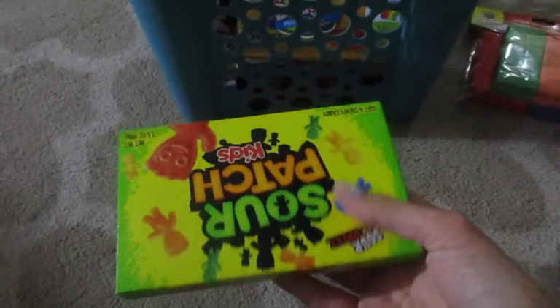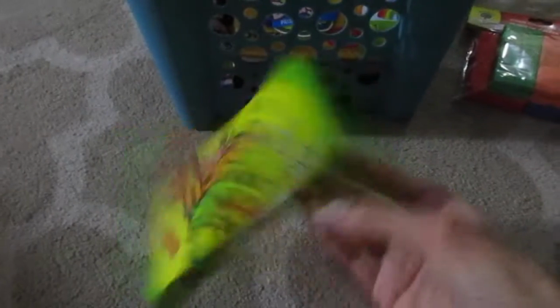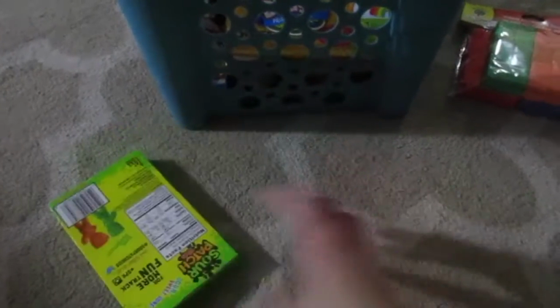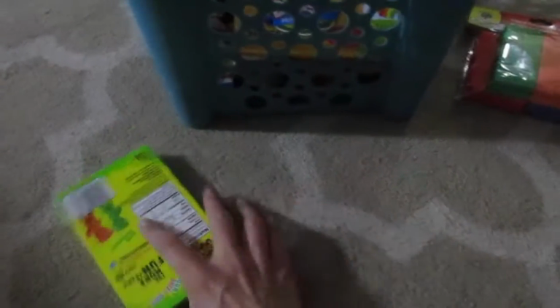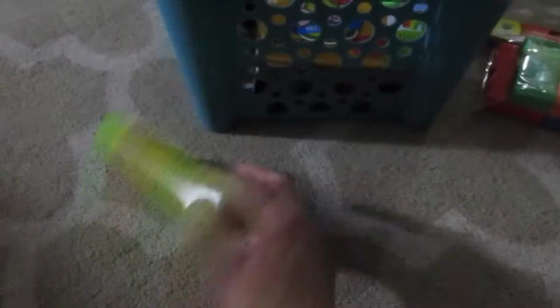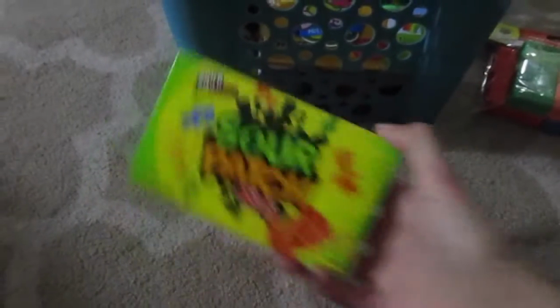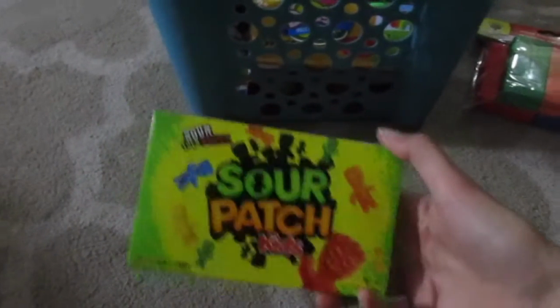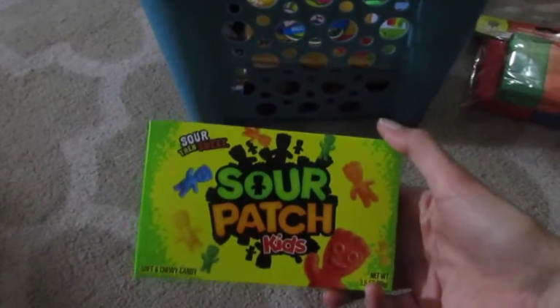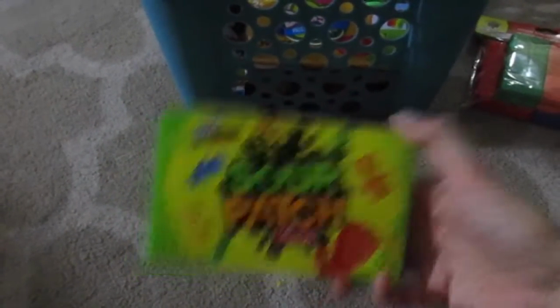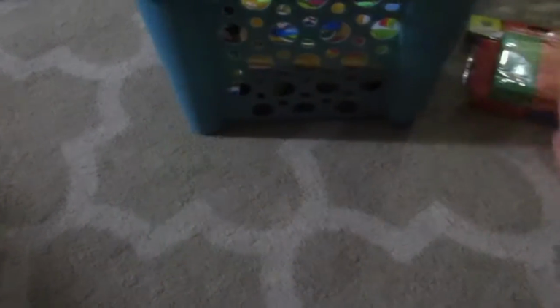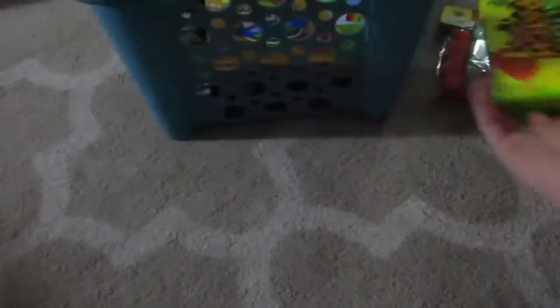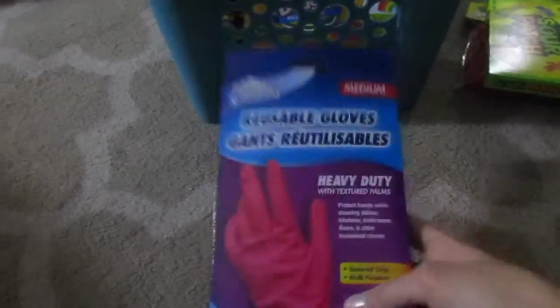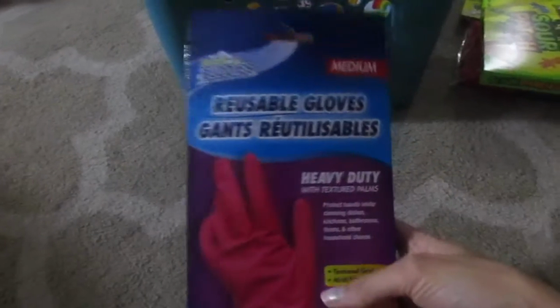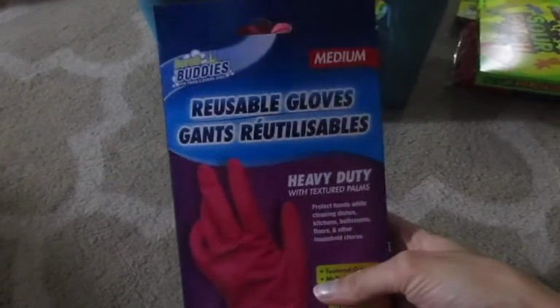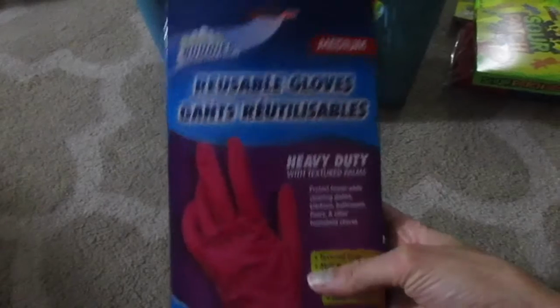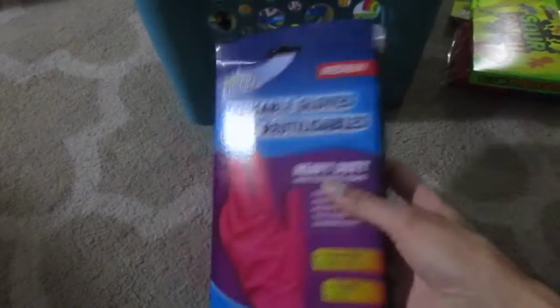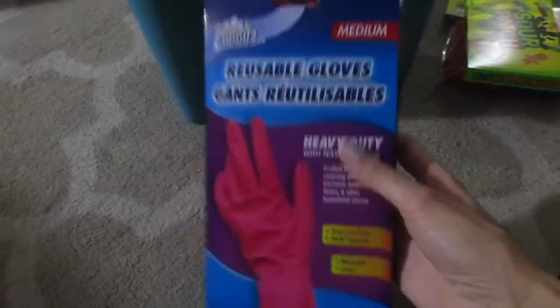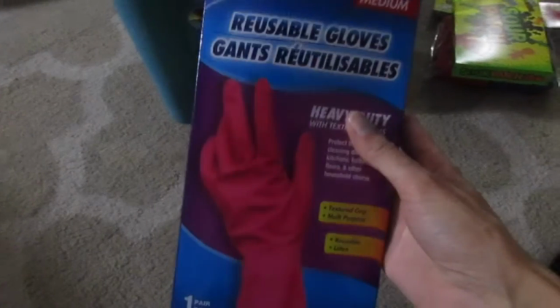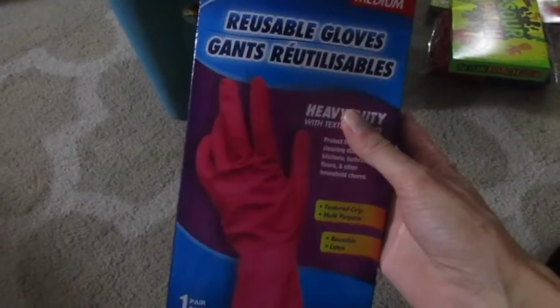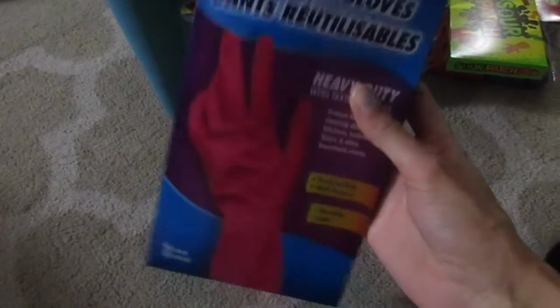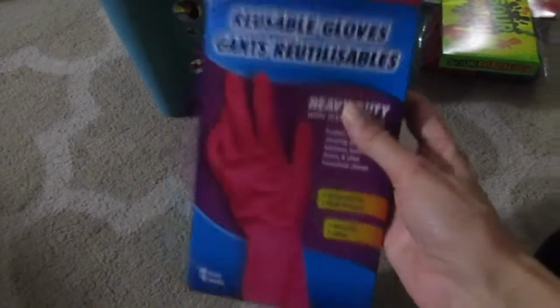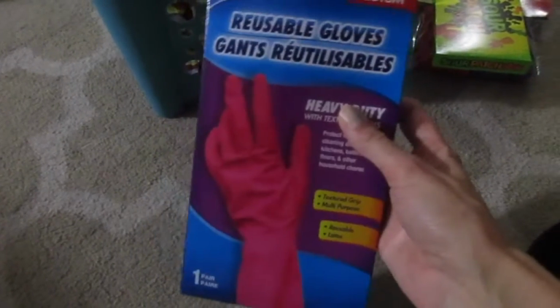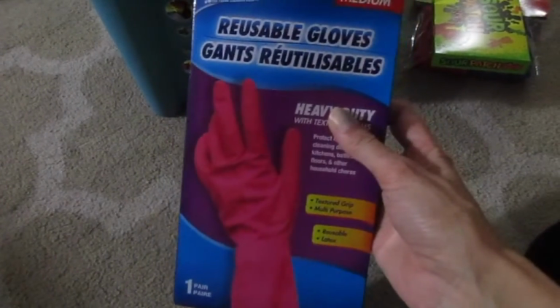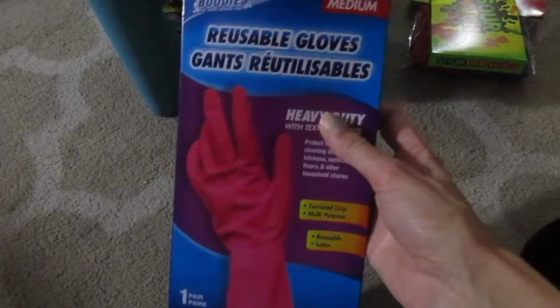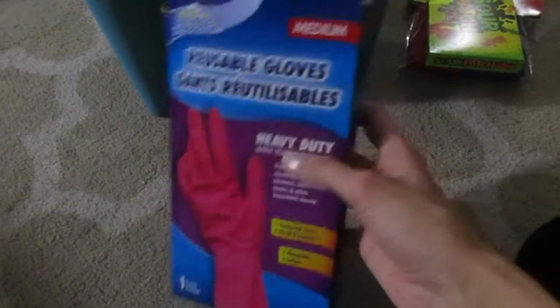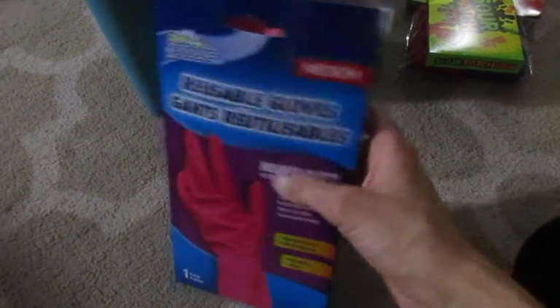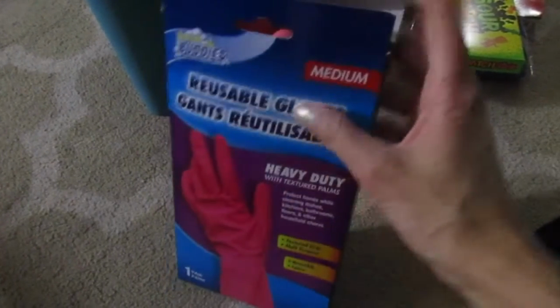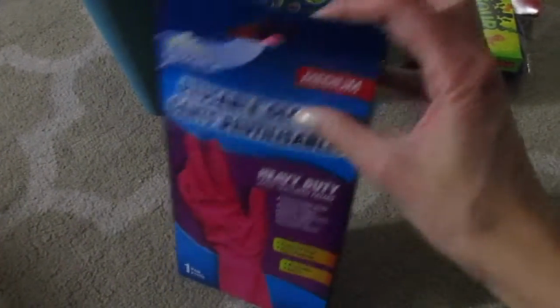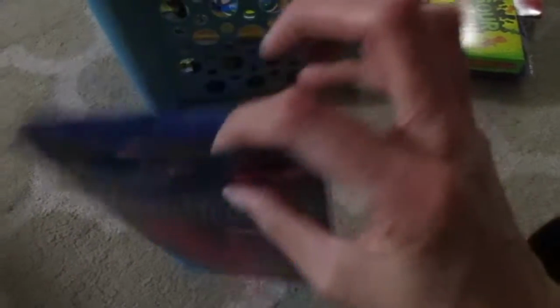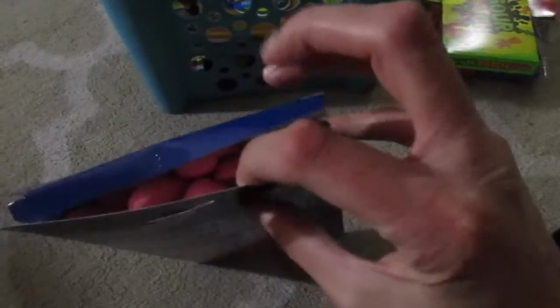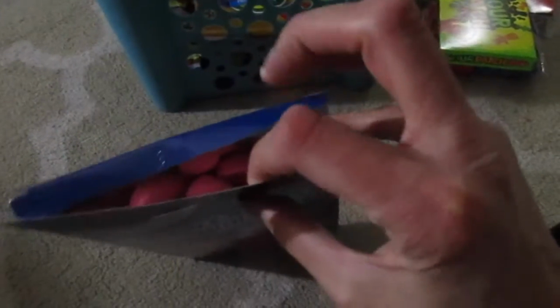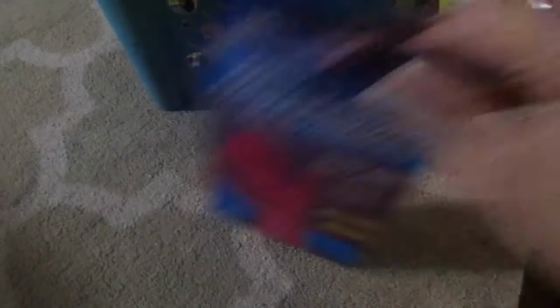These are just Sour Patch Kids for Trevor. I got some new dish gloves — I needed some new ones — so I got these. They're pink and pretty.